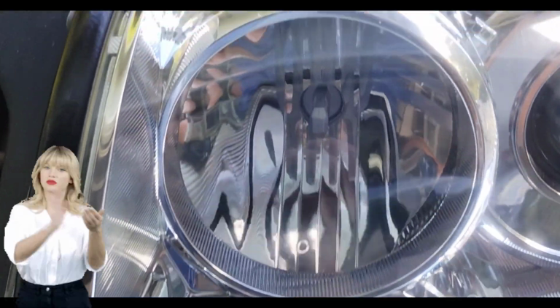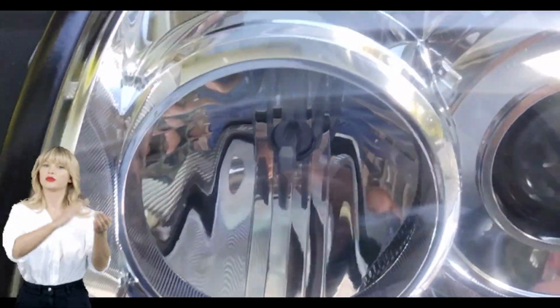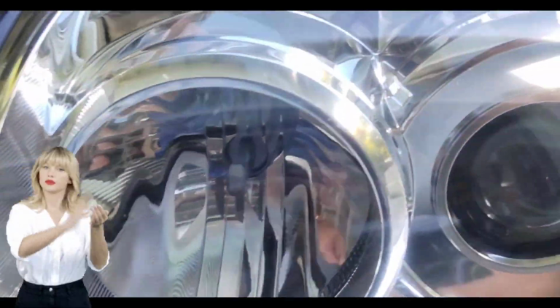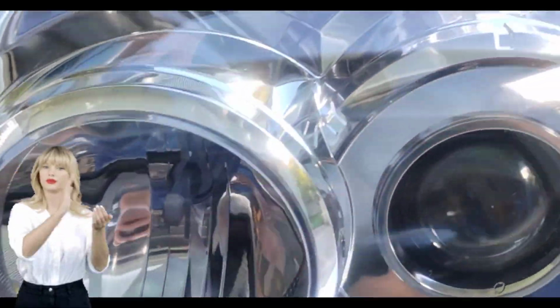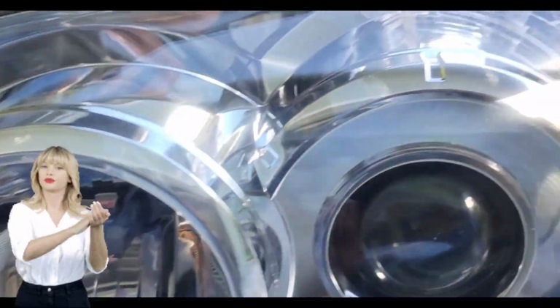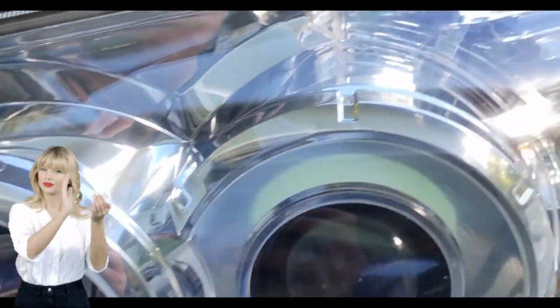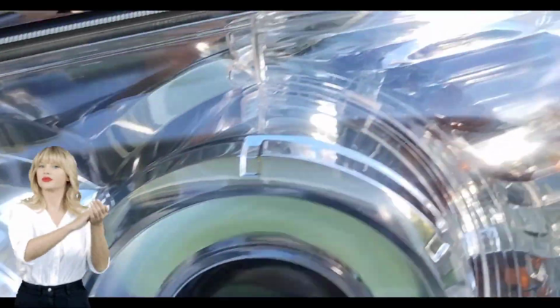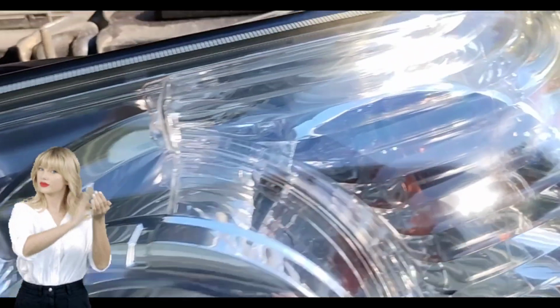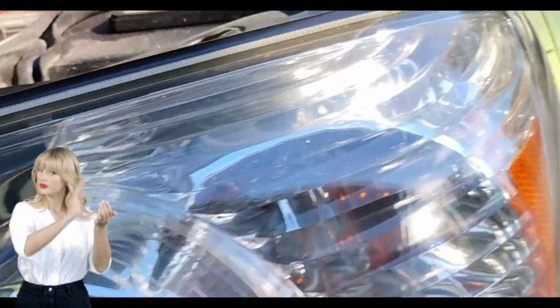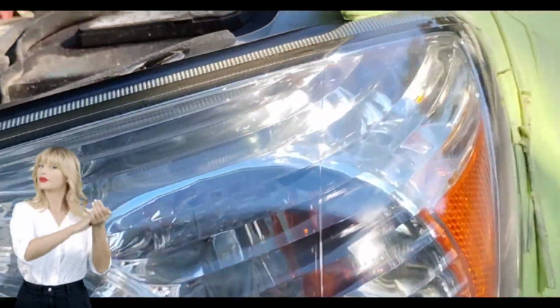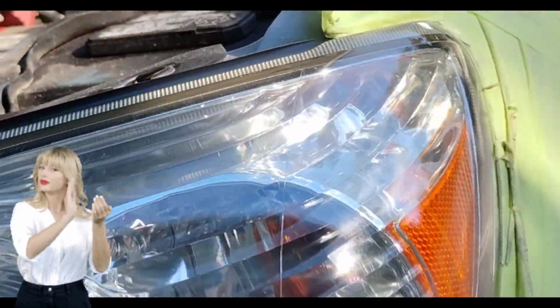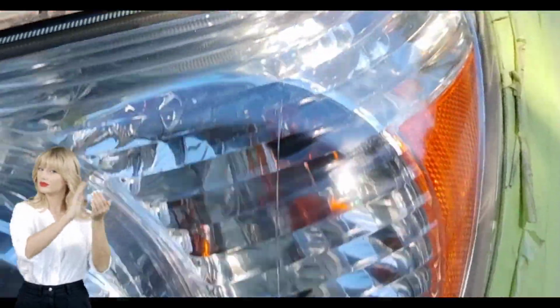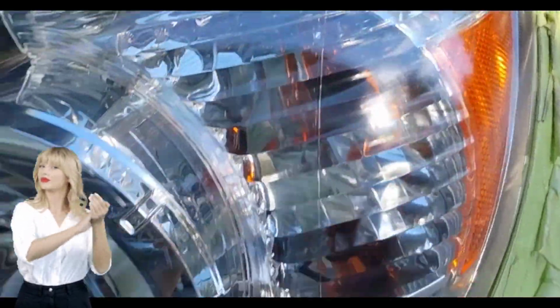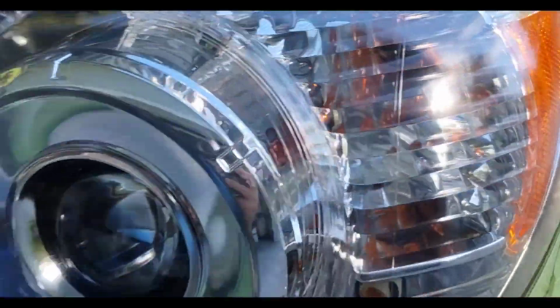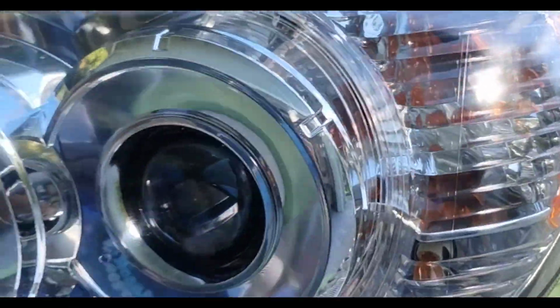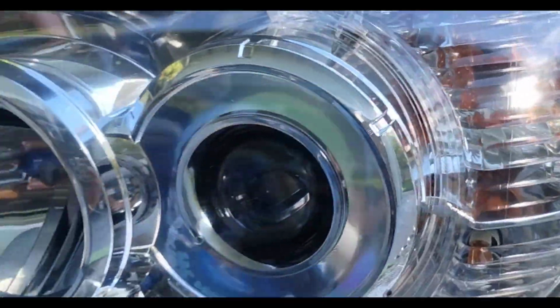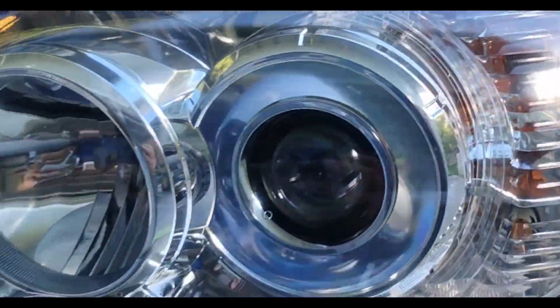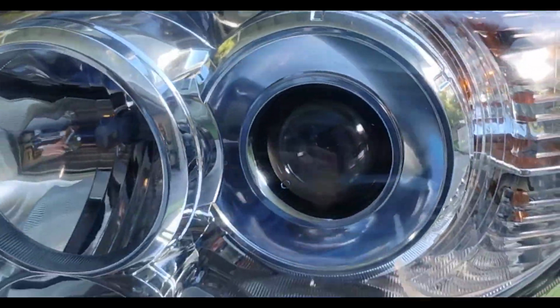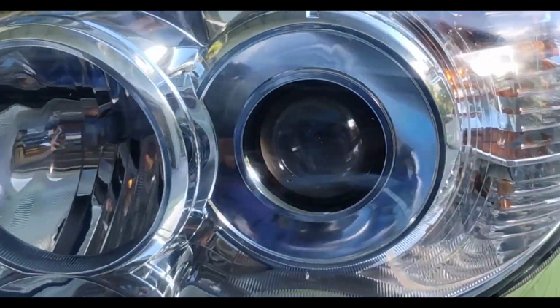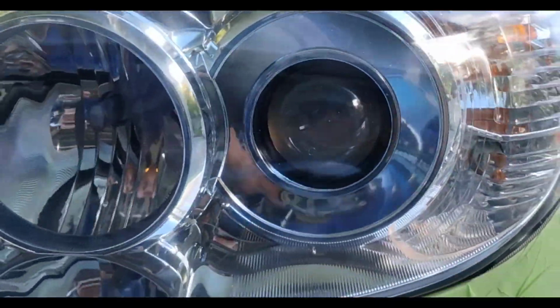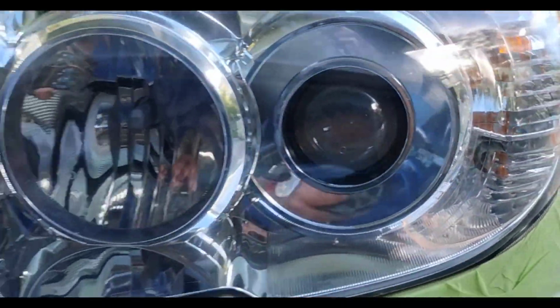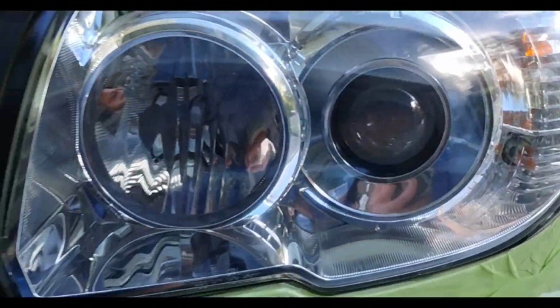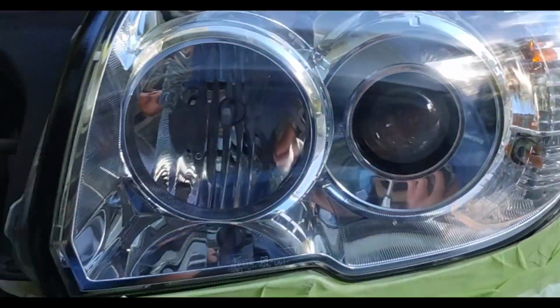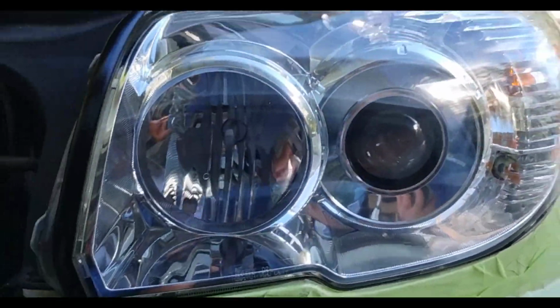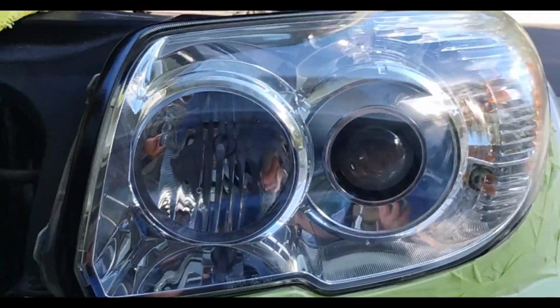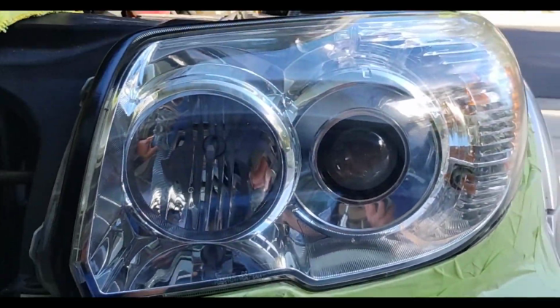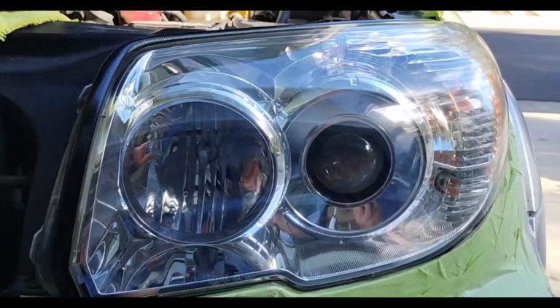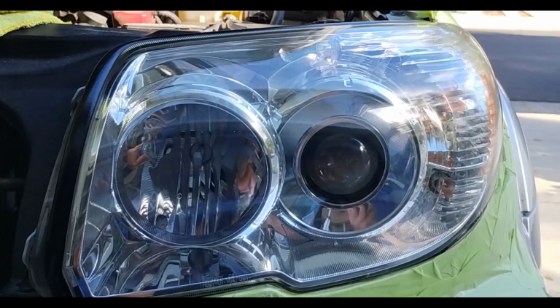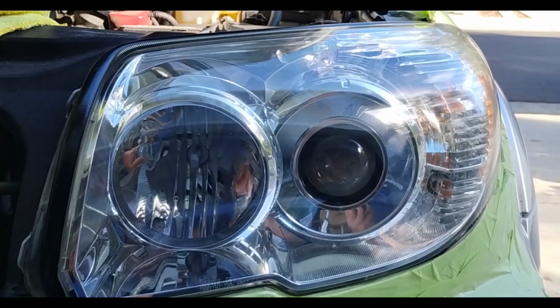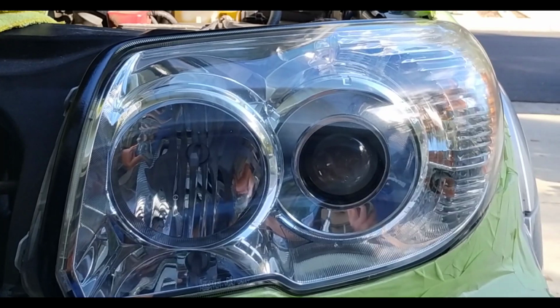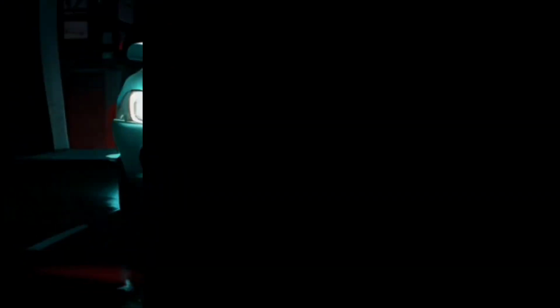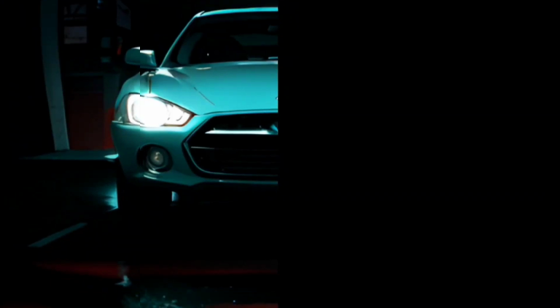Some of the most perfect headlight restoration you'll ever see in your life, right here on this video.